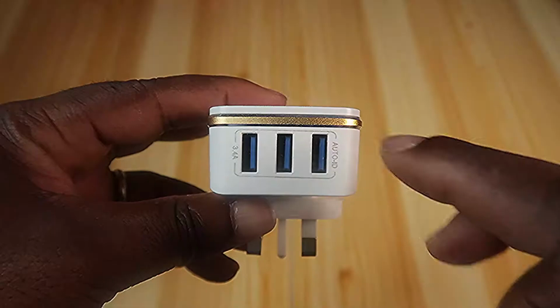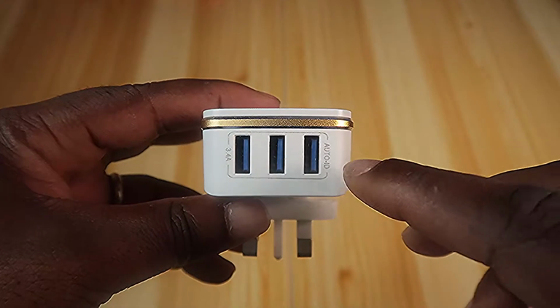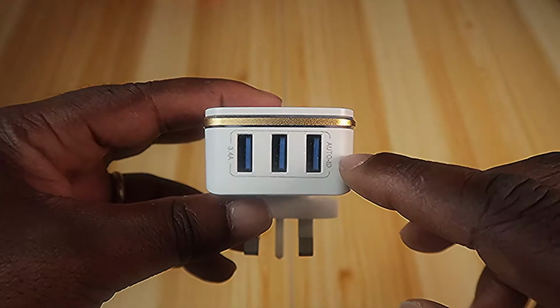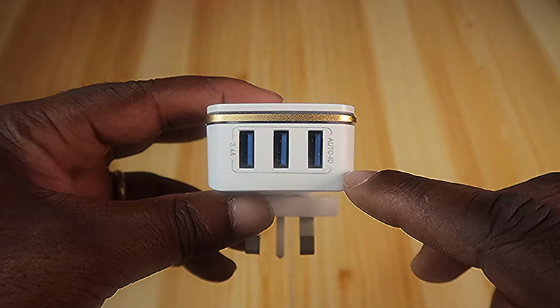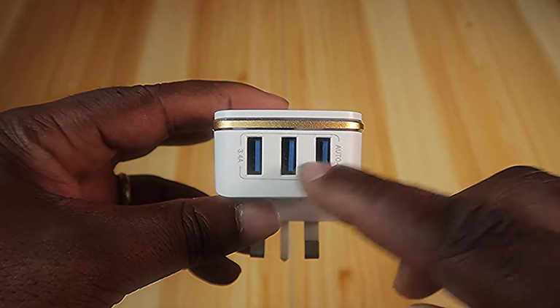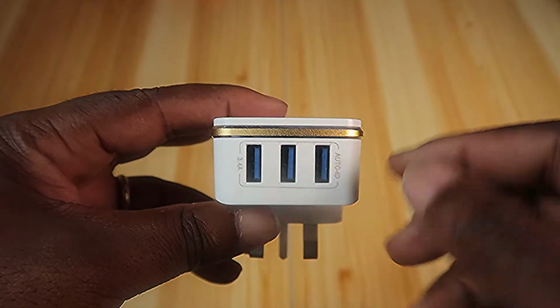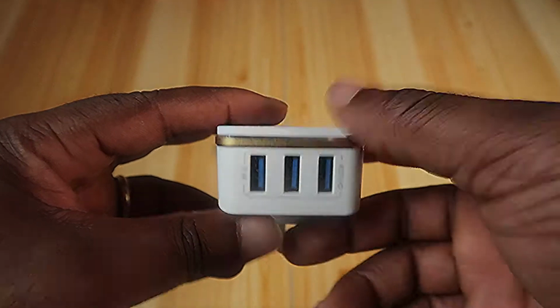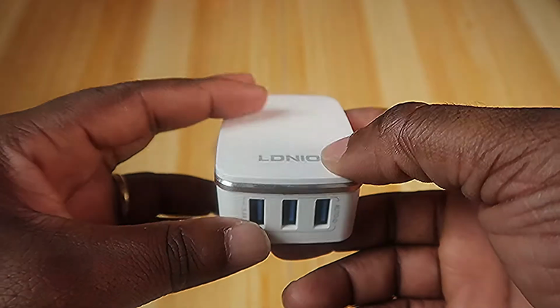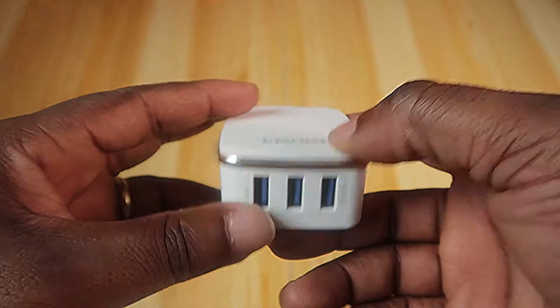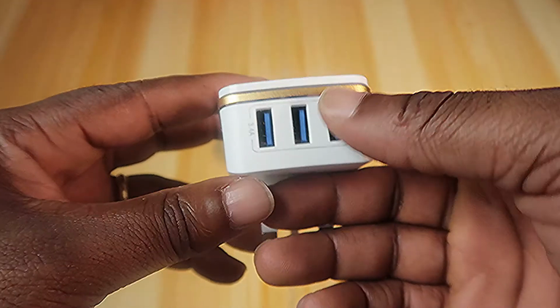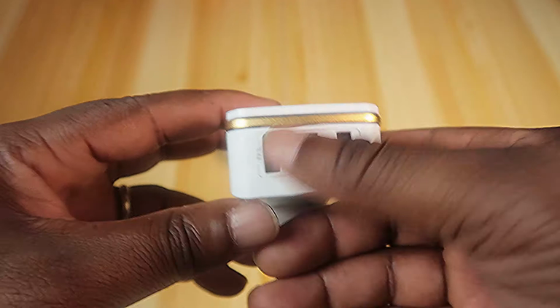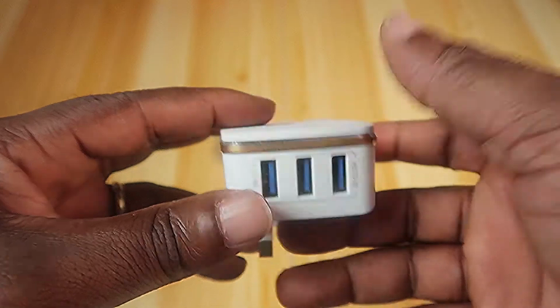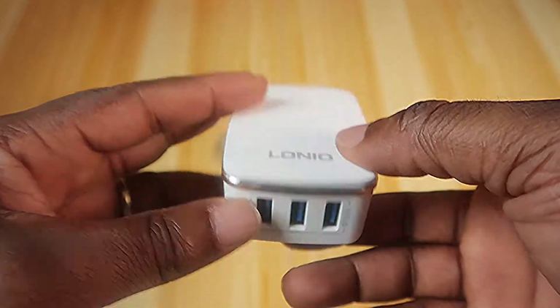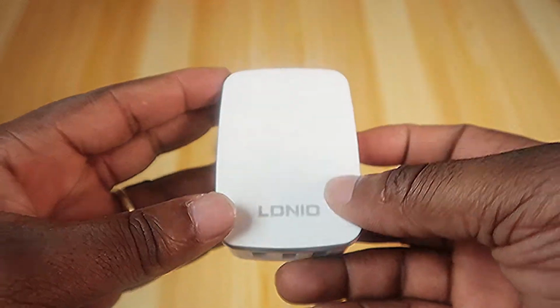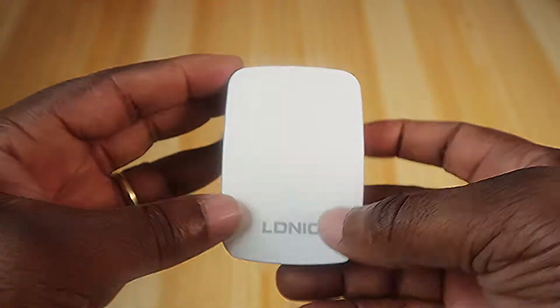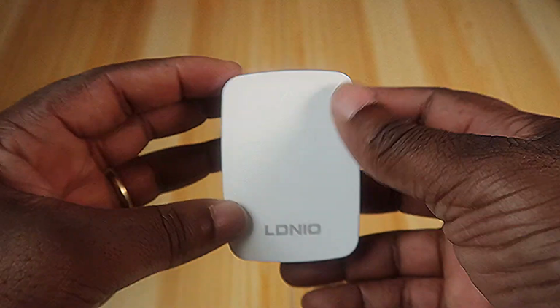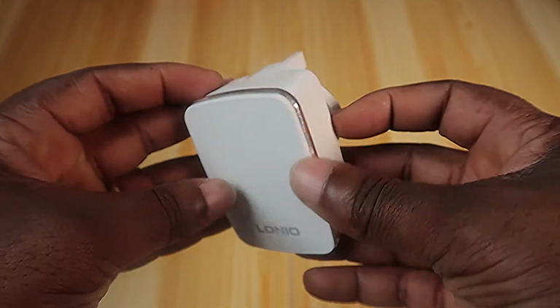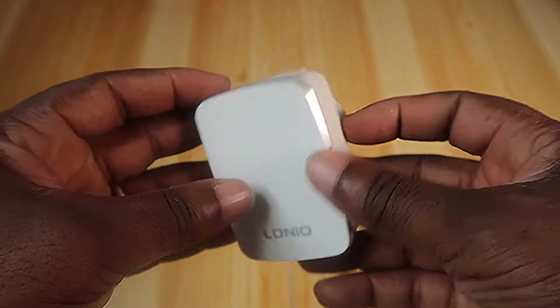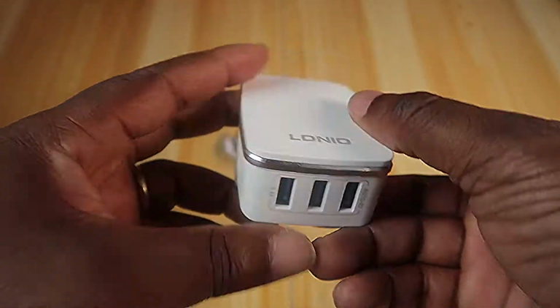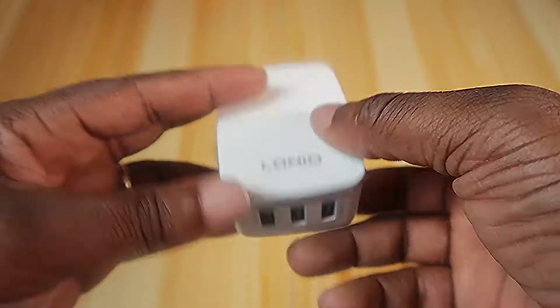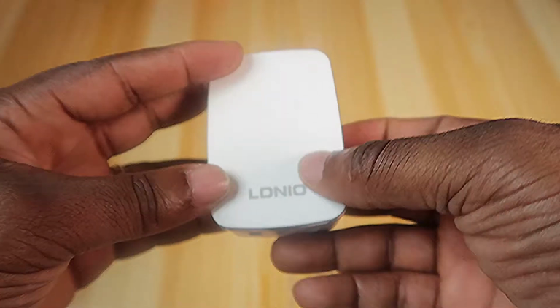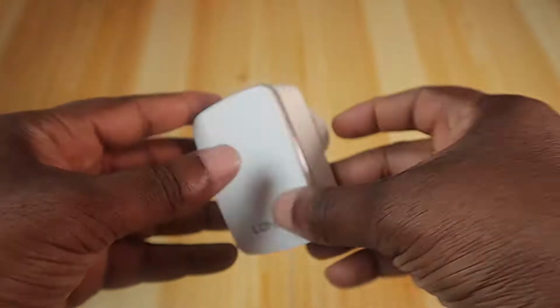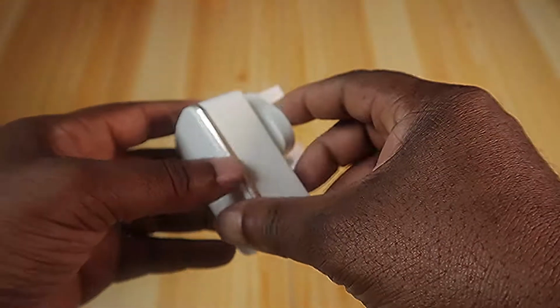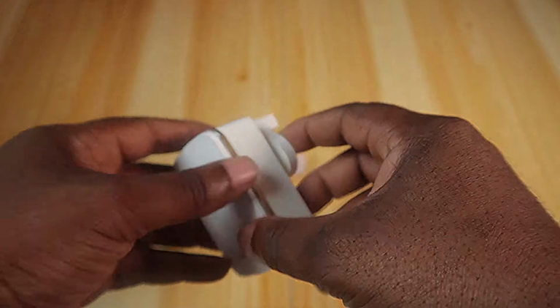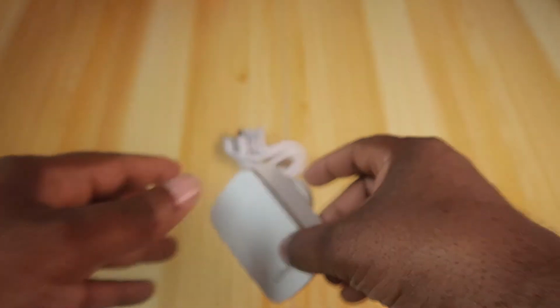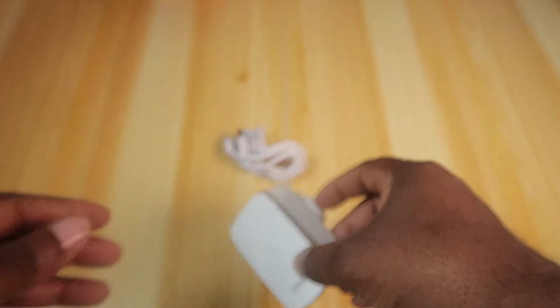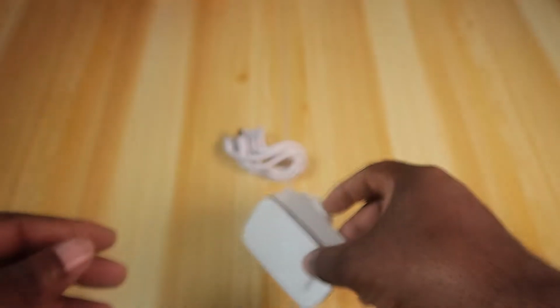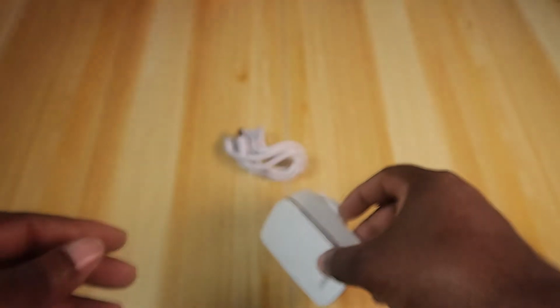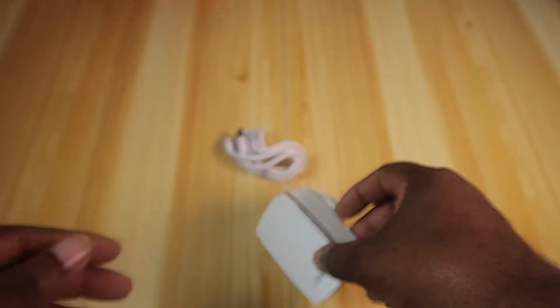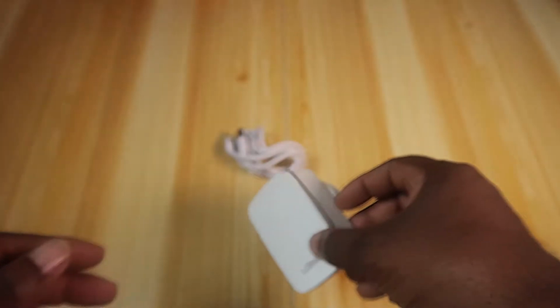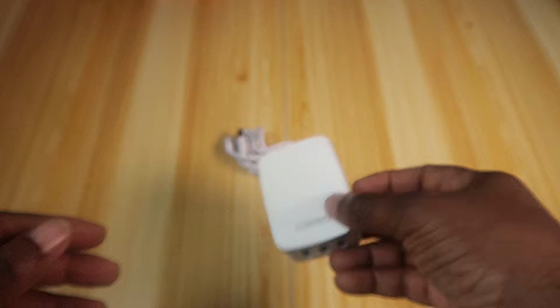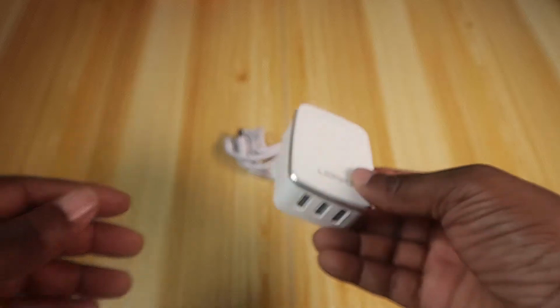It says Auto ID. I believe it will pick up the amp requirements. So let's test this.